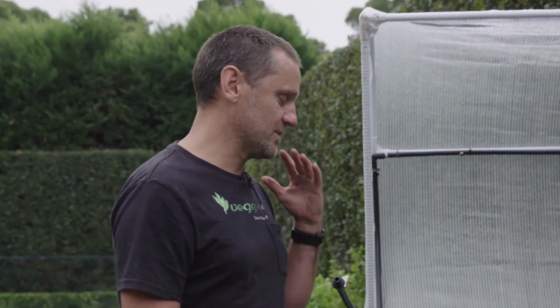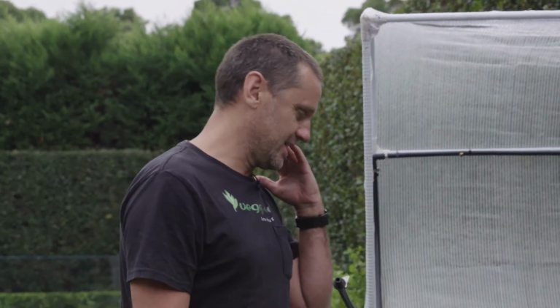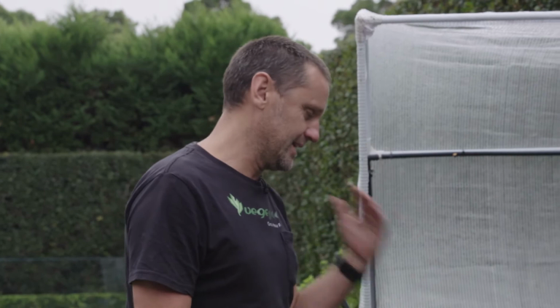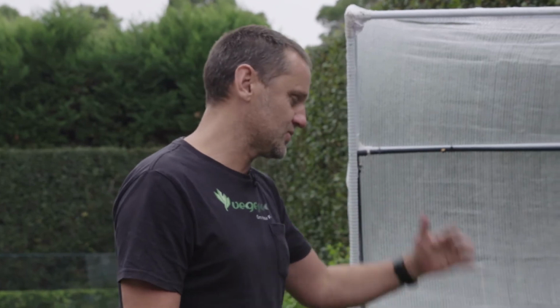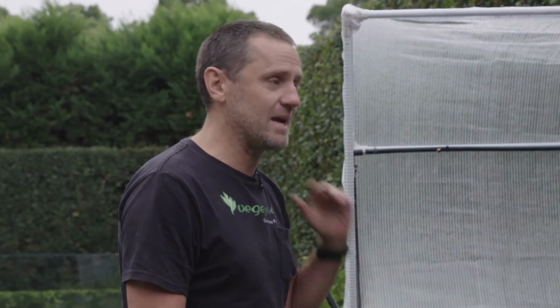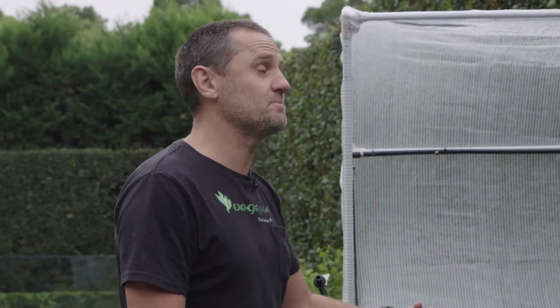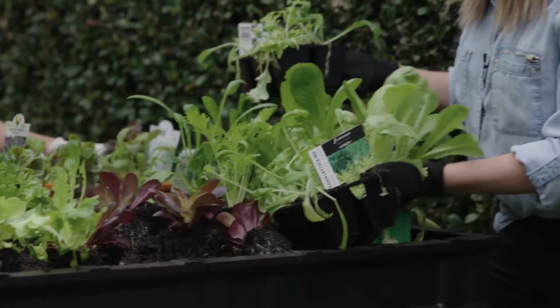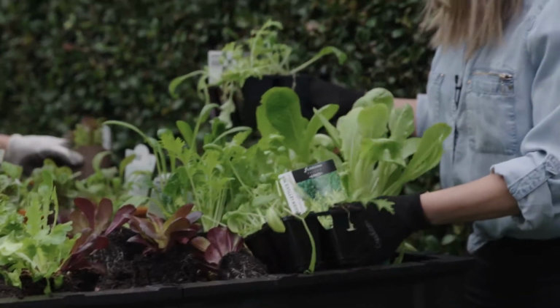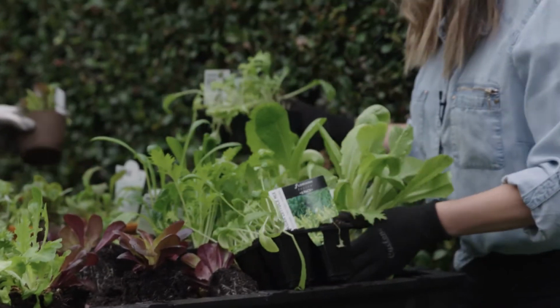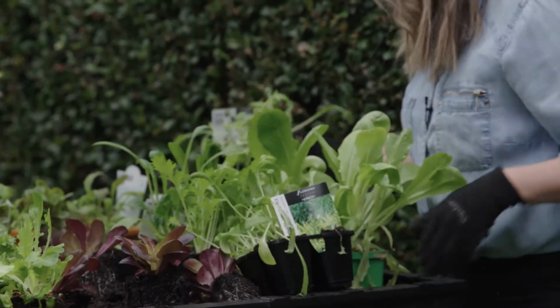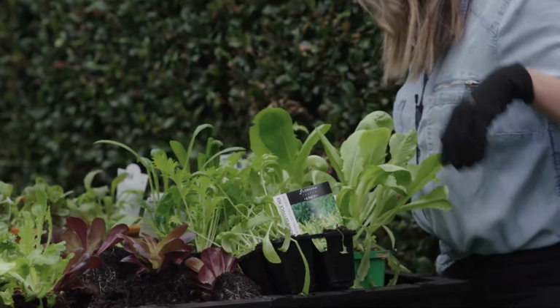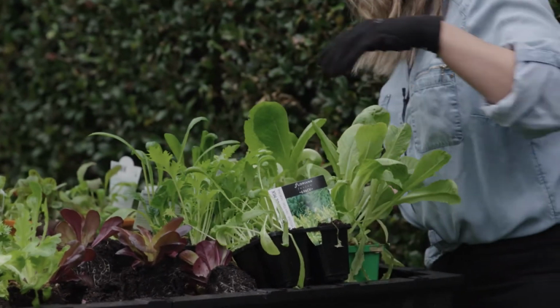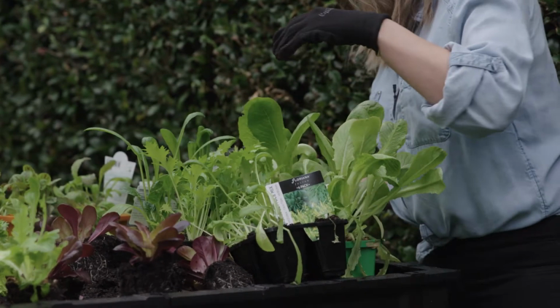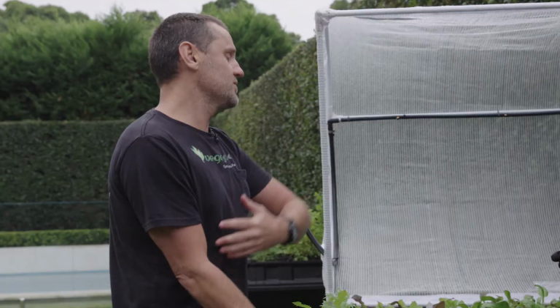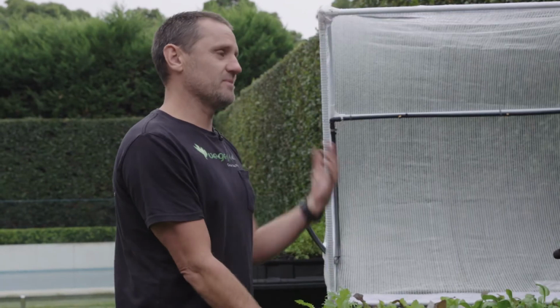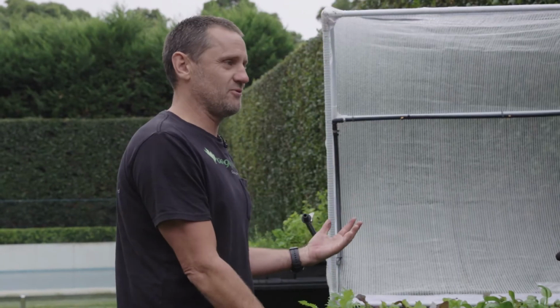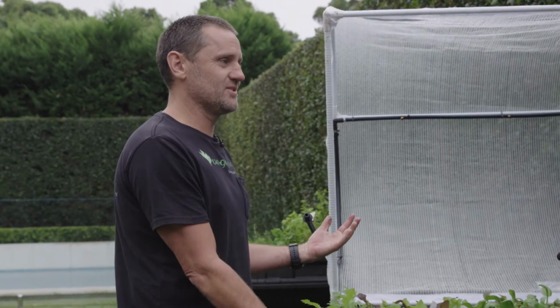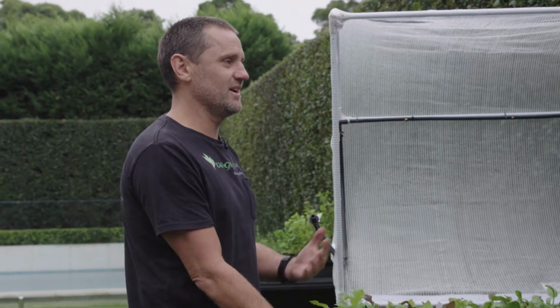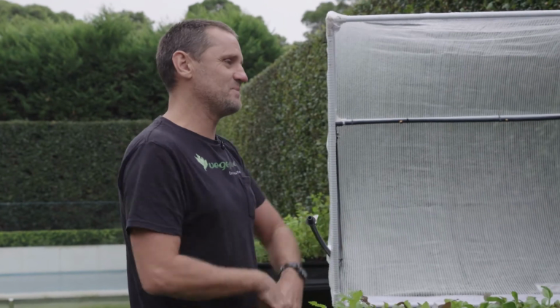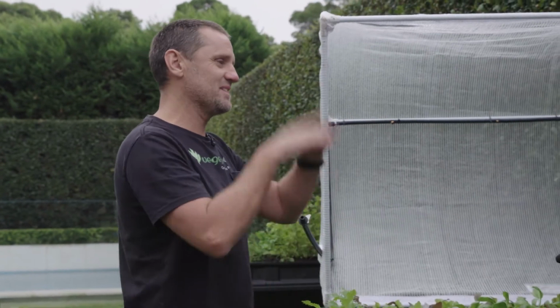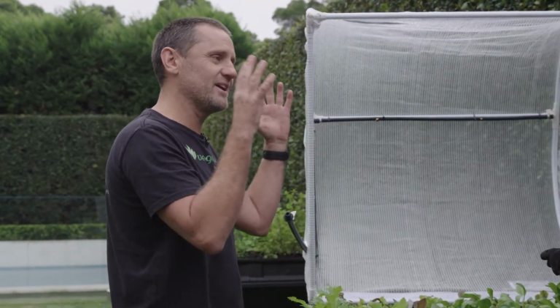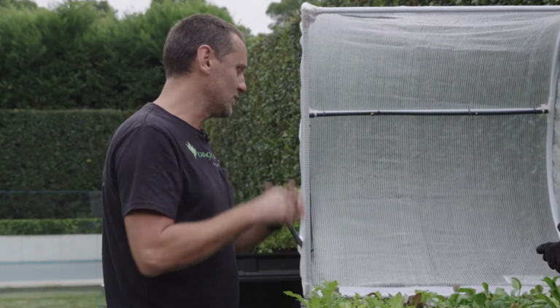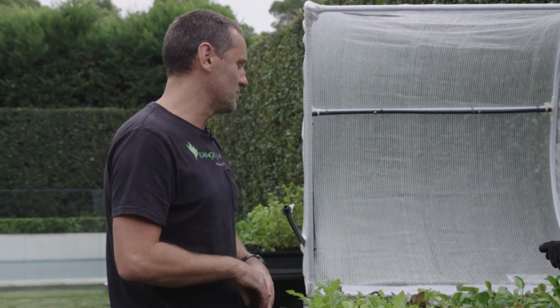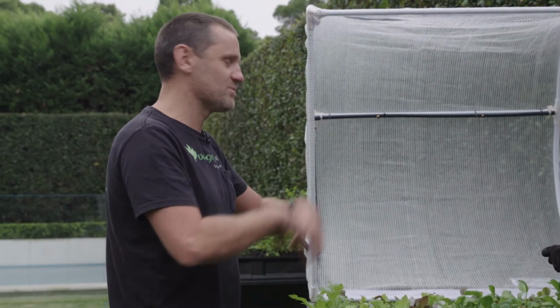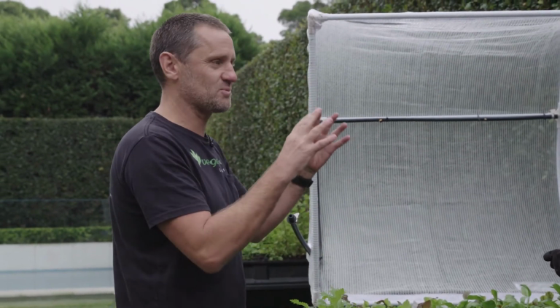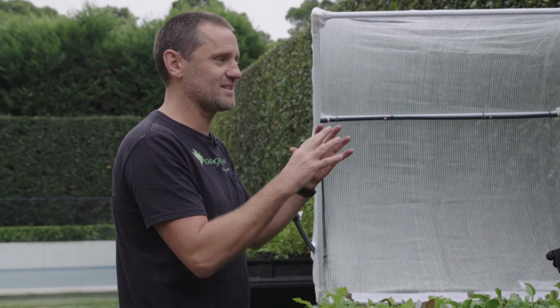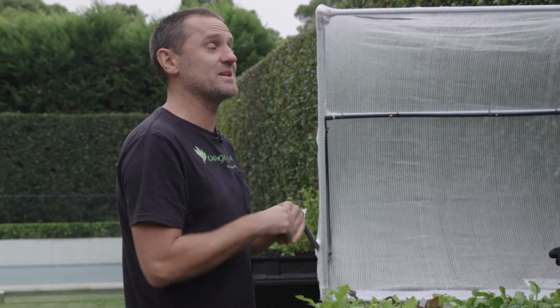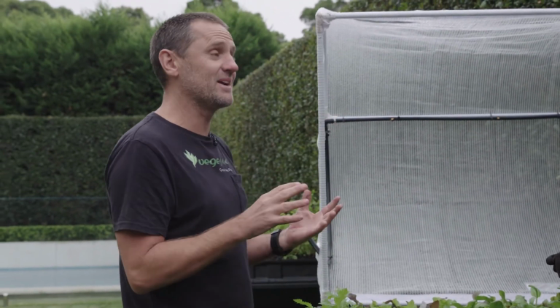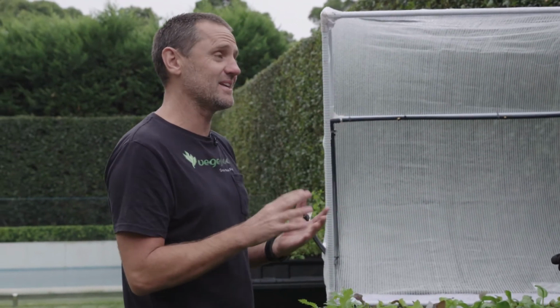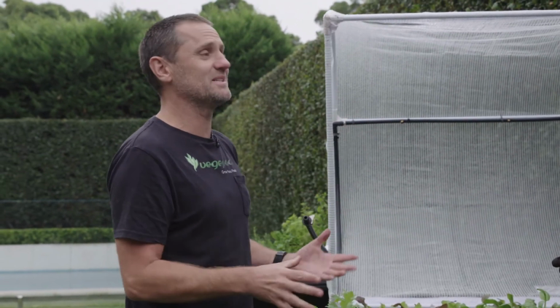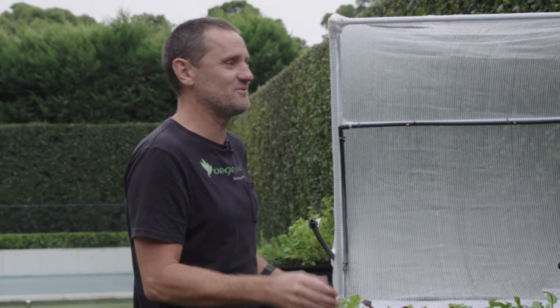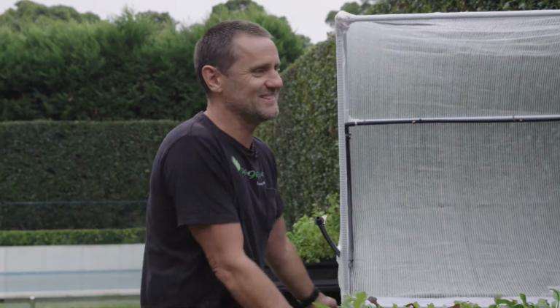Something like a lettuce or baby spinach — you're going to be eating it within a couple of weeks. And then do something for fun, like a big fennel or Brussels sprouts, something that you may not eat that well but it's going to be fun to grow.